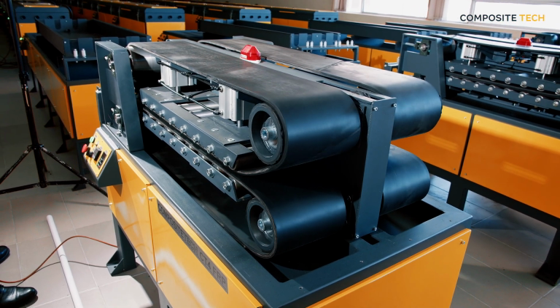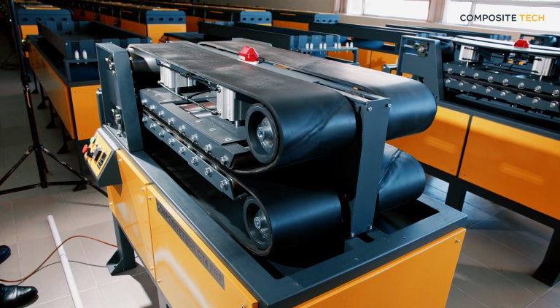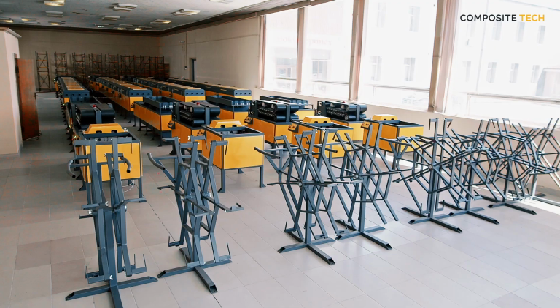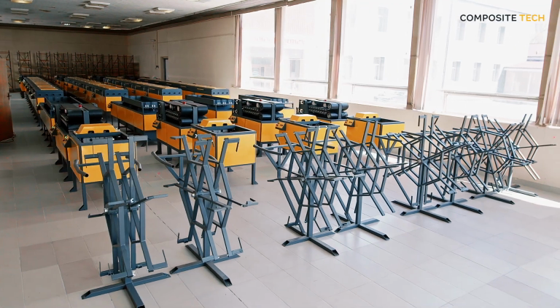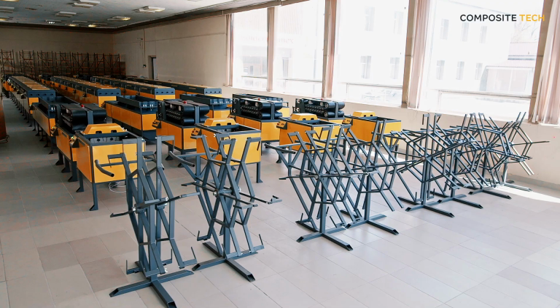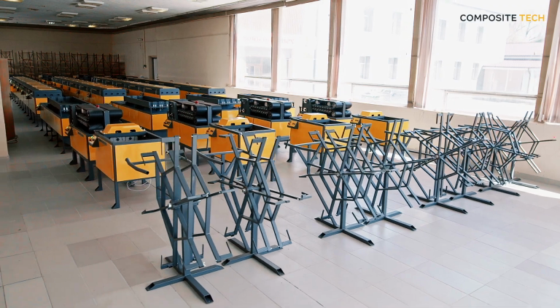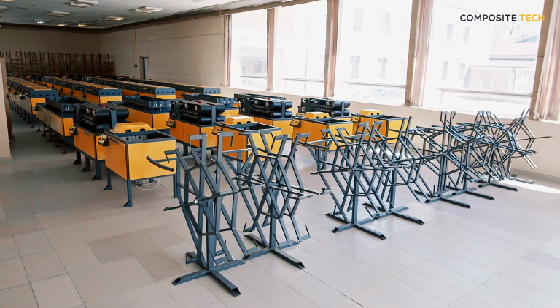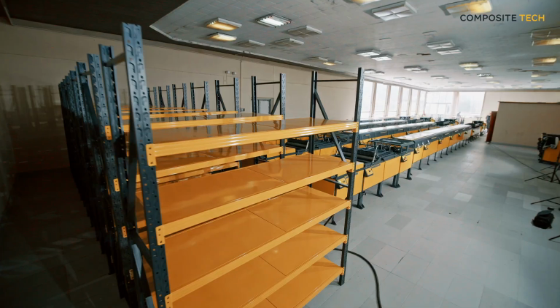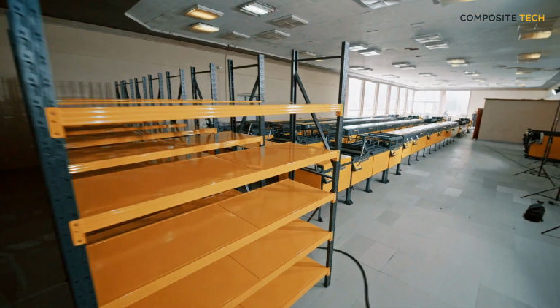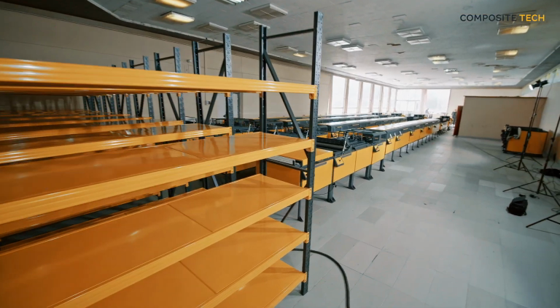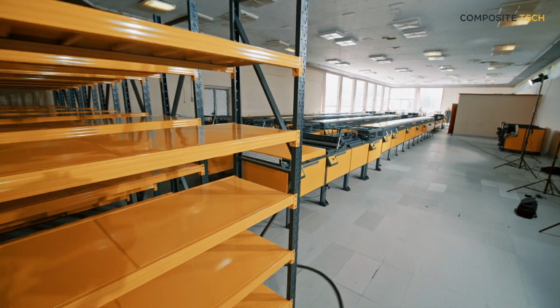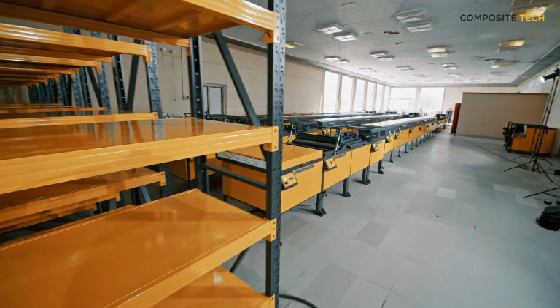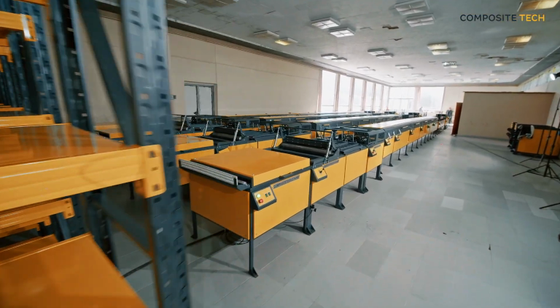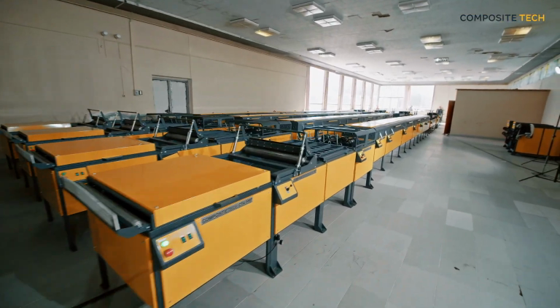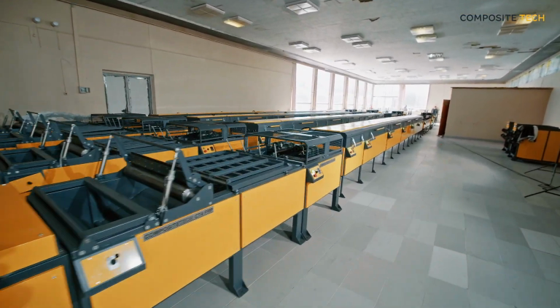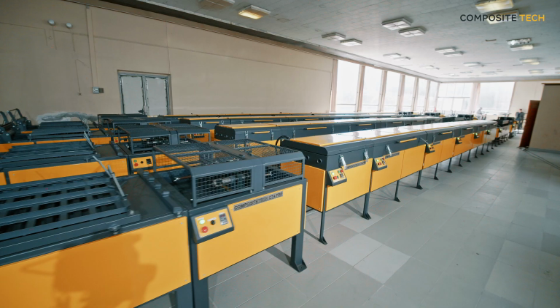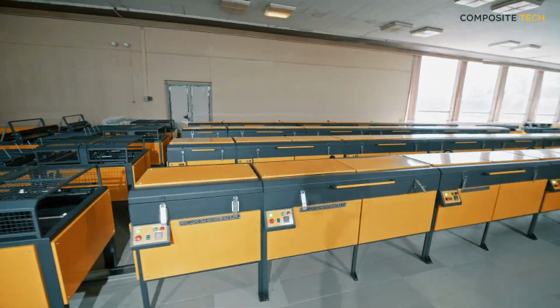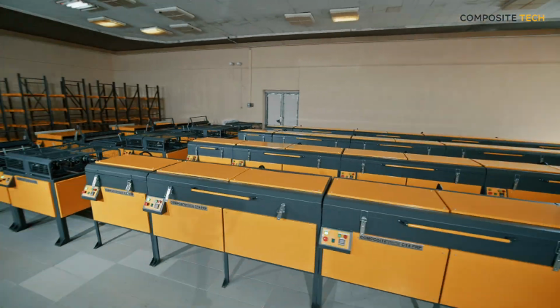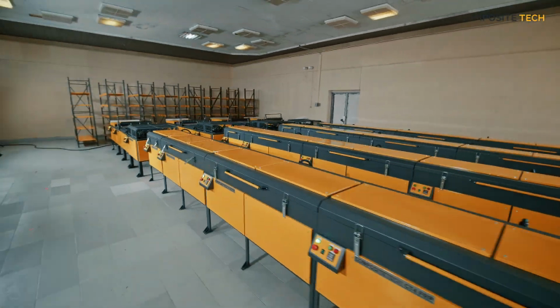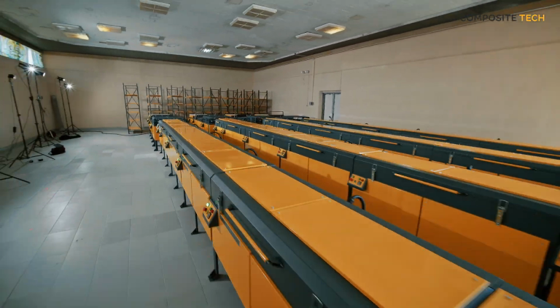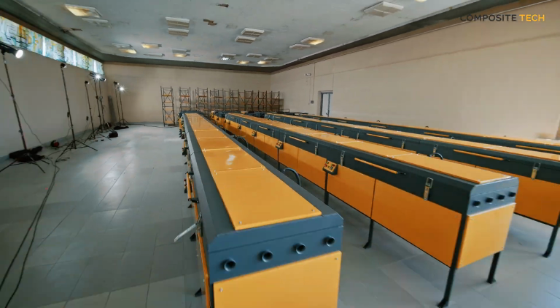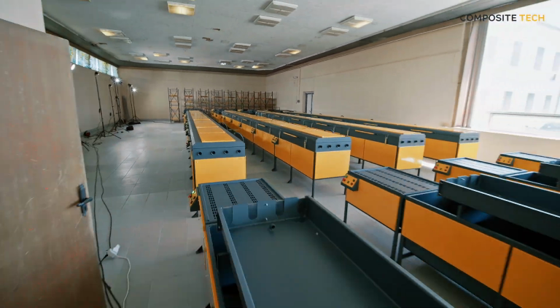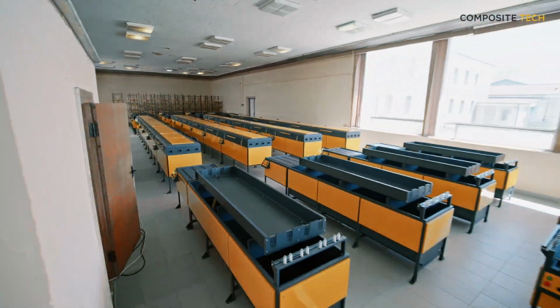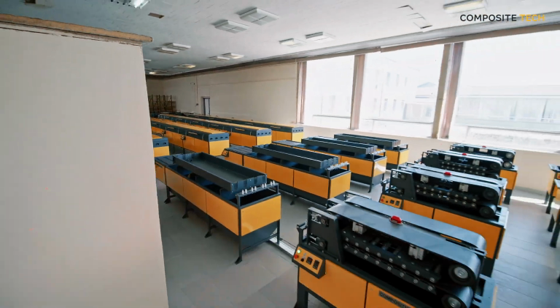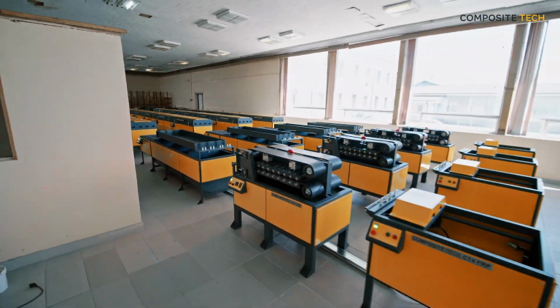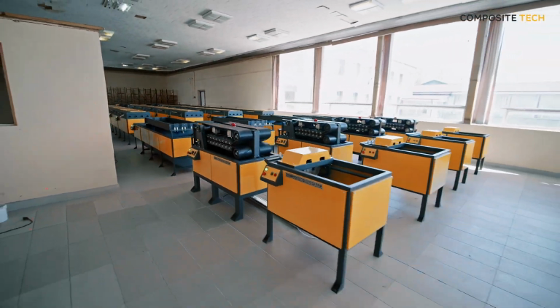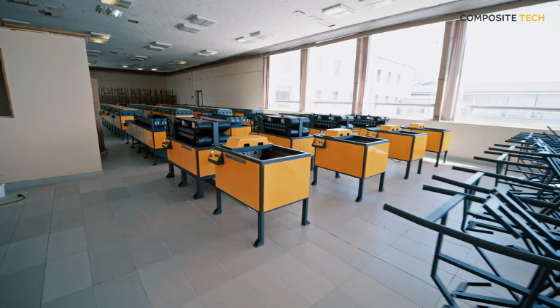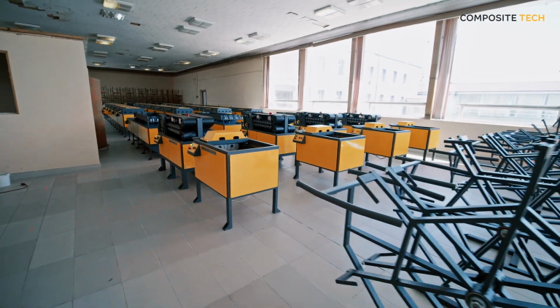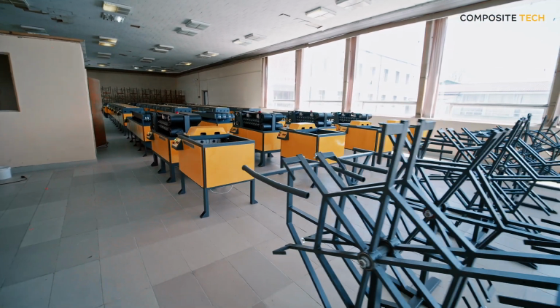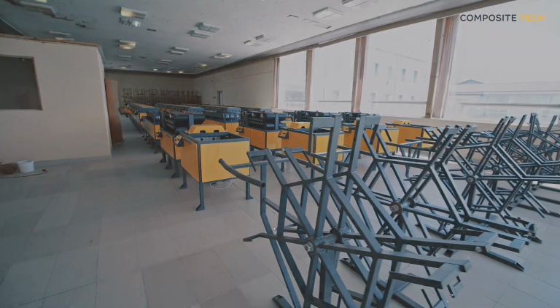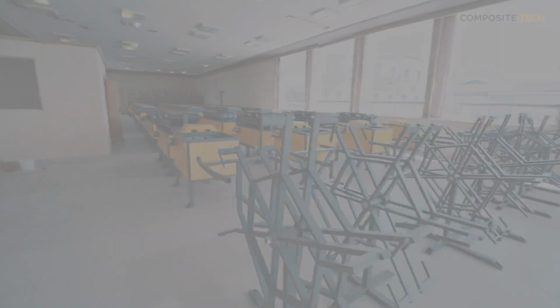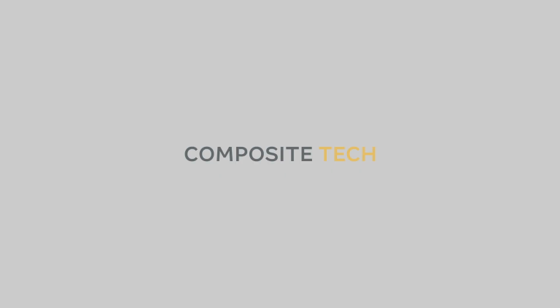So, if you're looking to take your production to the next level, look no further than Composite Tech's new gen production lines. Don't wait any longer — reach out to us at Composite Tech and stay miles ahead of the competition.